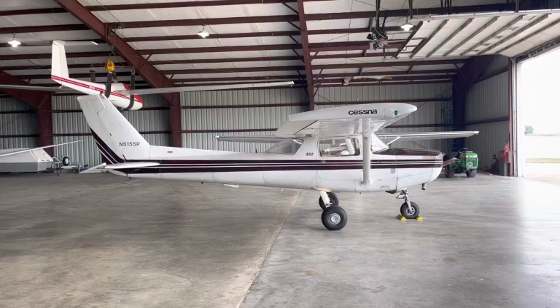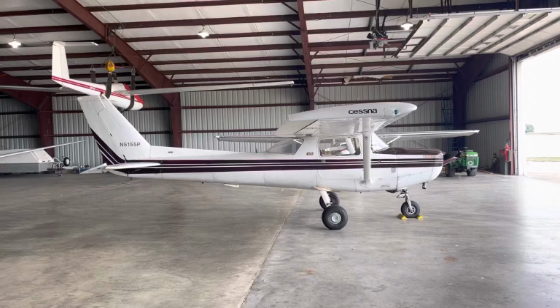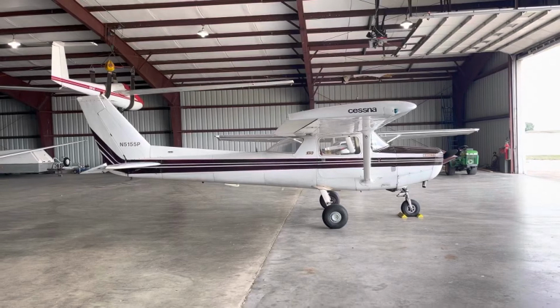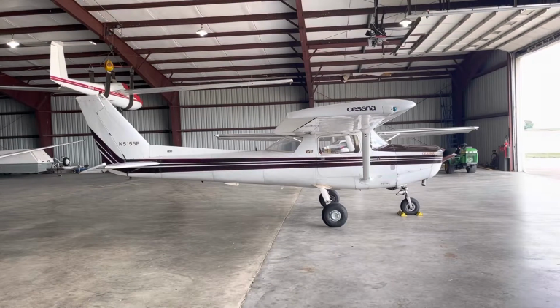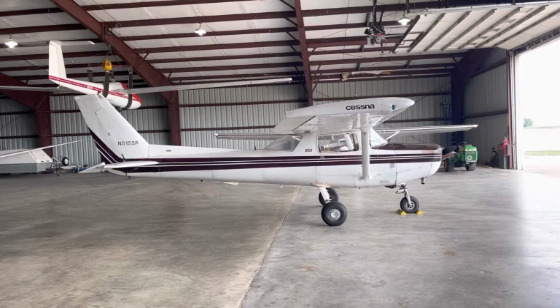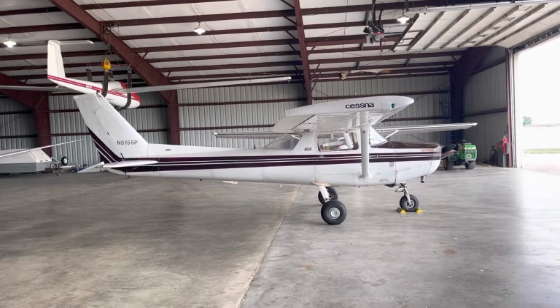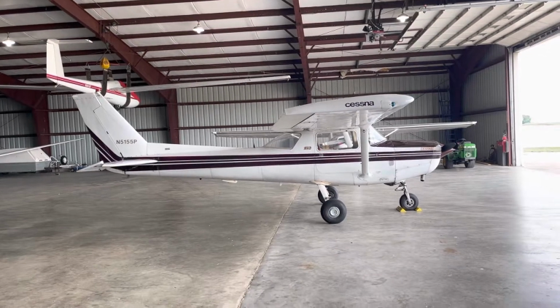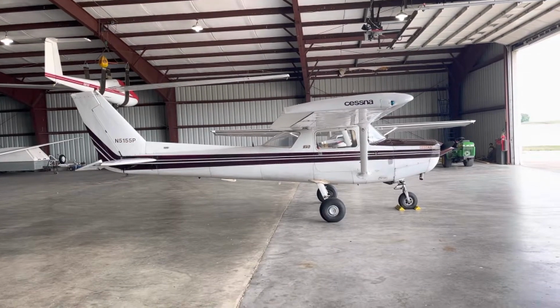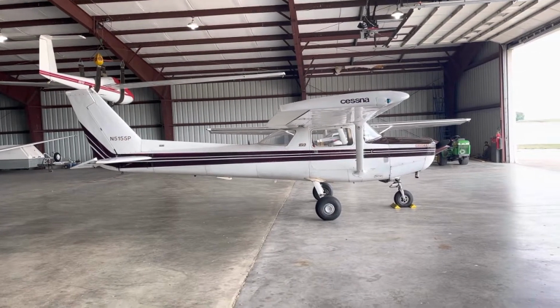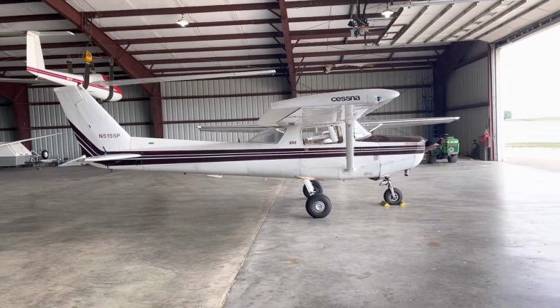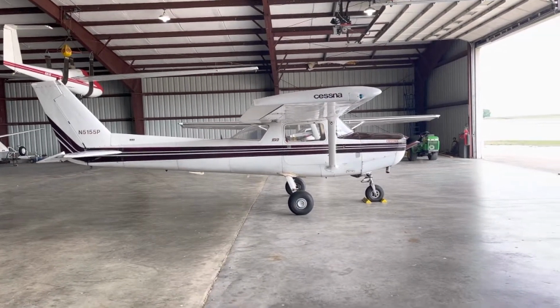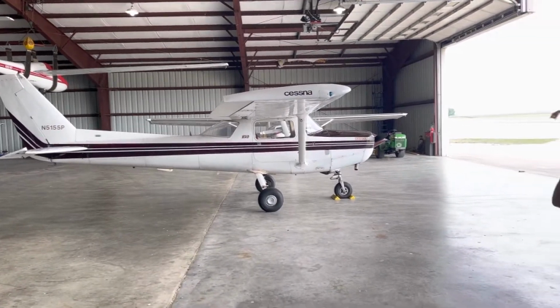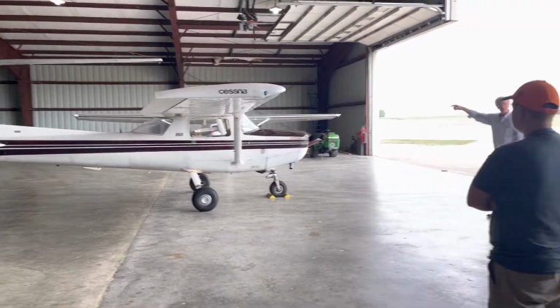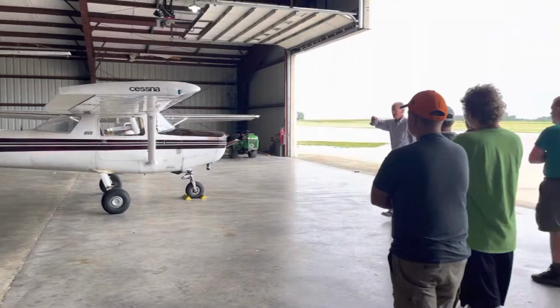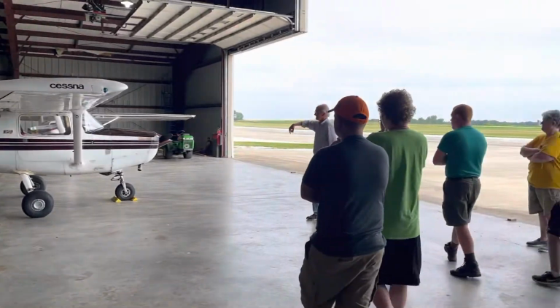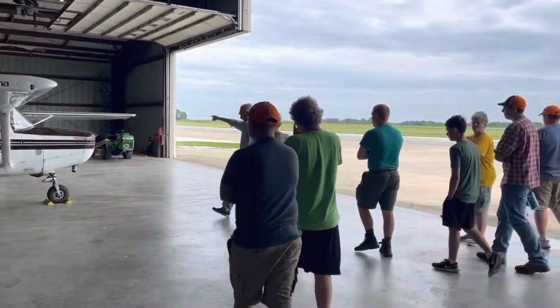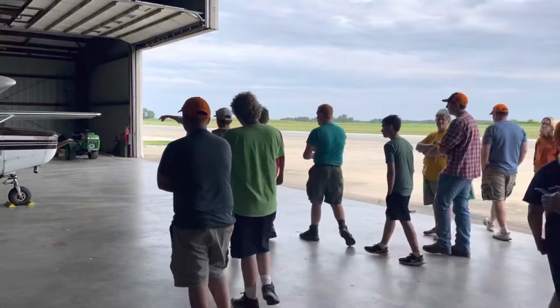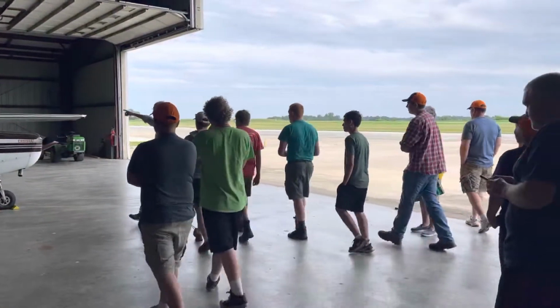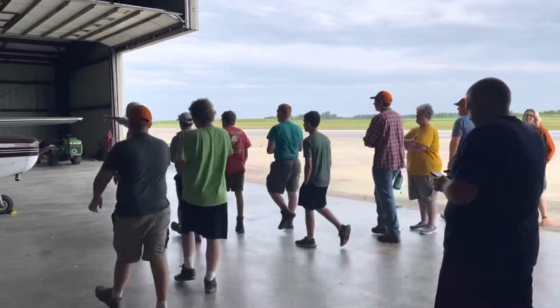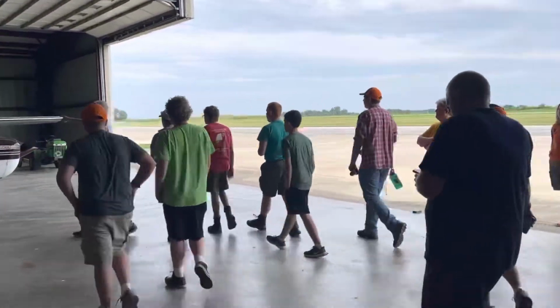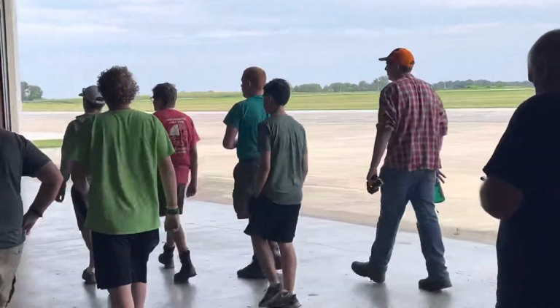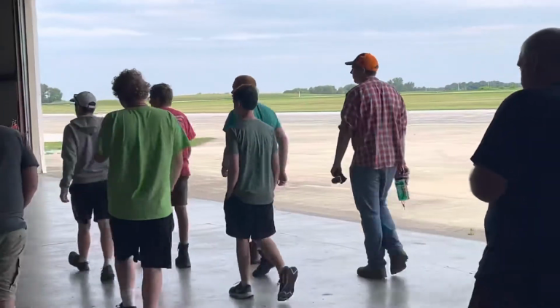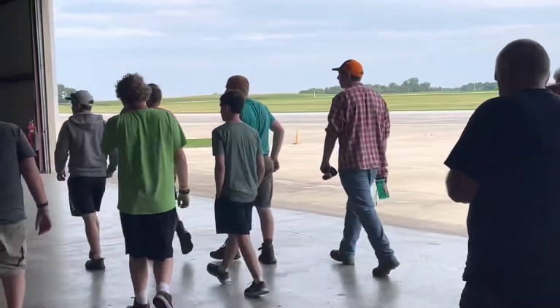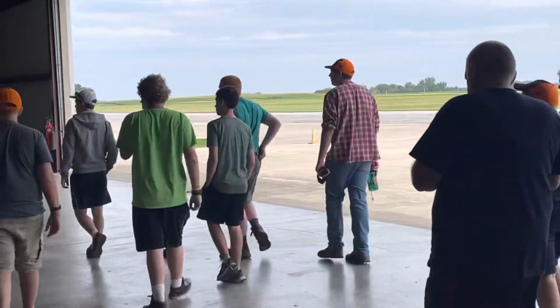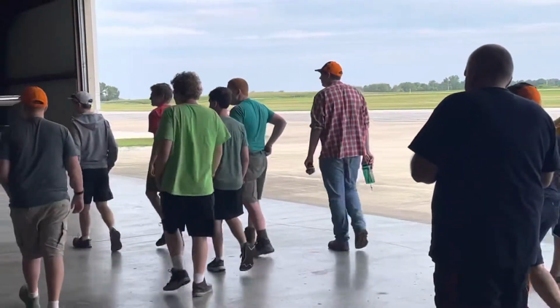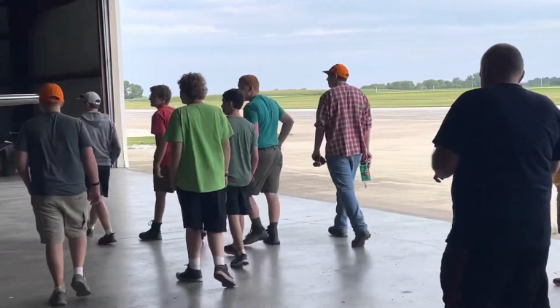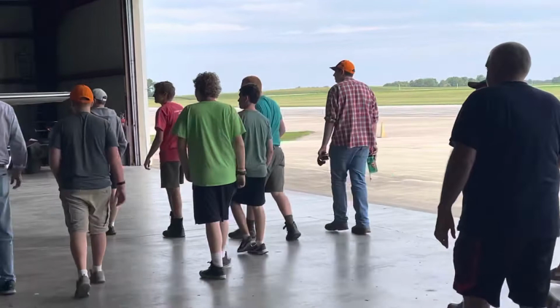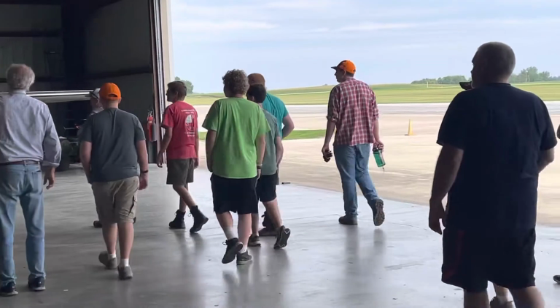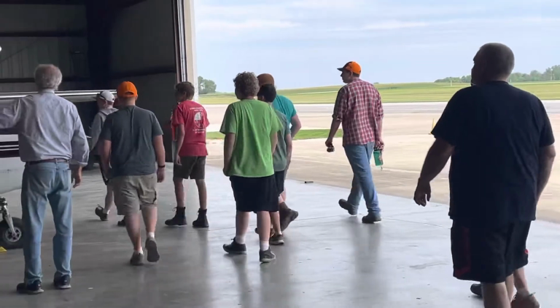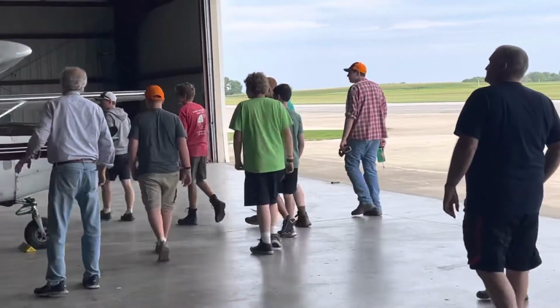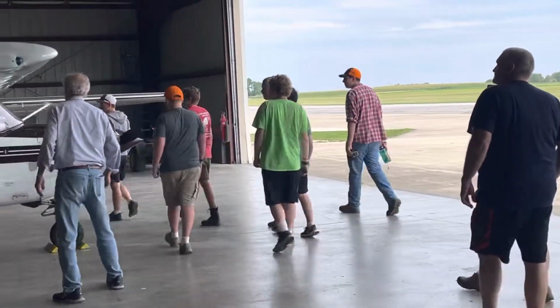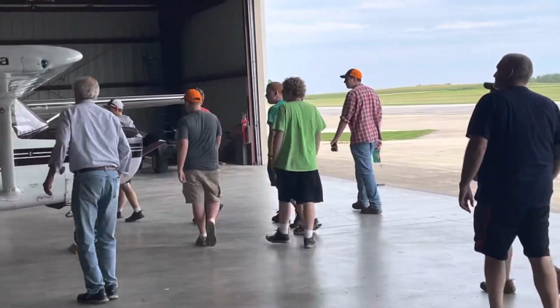Getting the airplane on, so you gotta come around over here, walk on the other side, and watch your head — especially on the back of that wing. If you hit your head on it, it's gonna hurt.